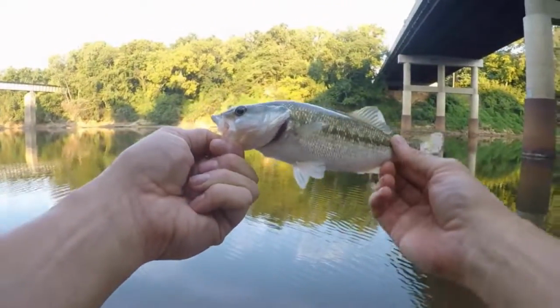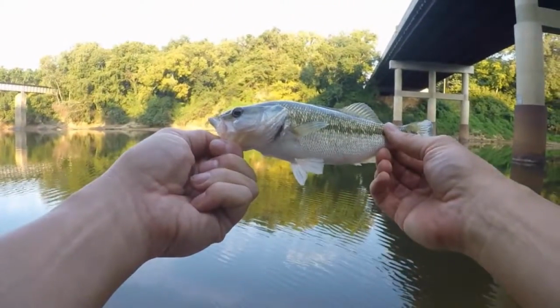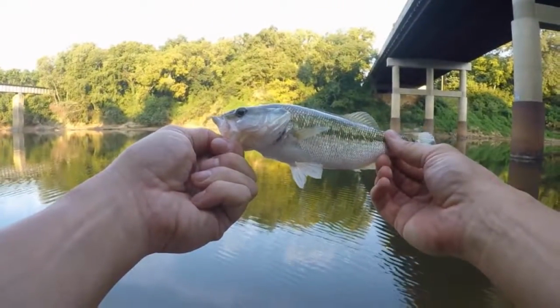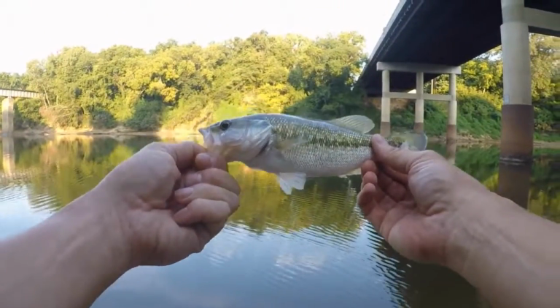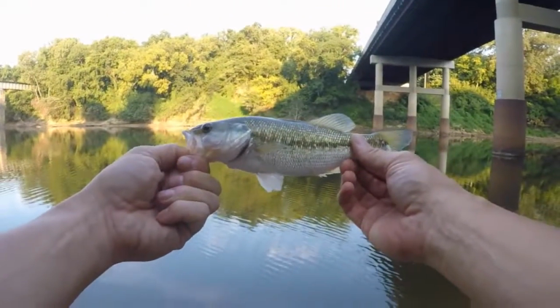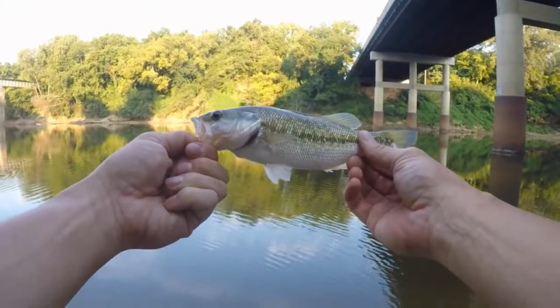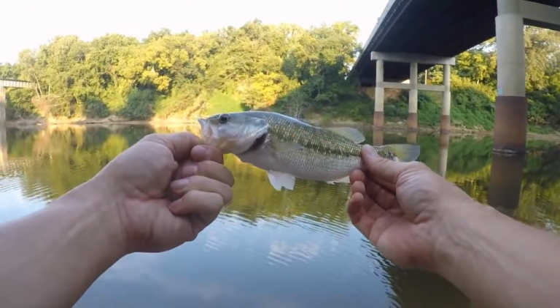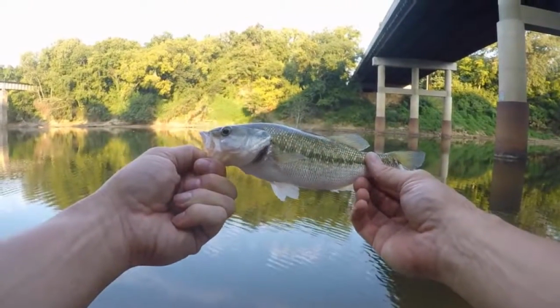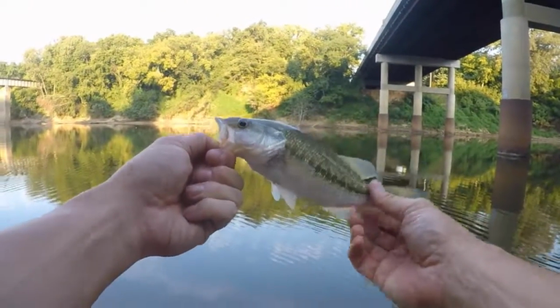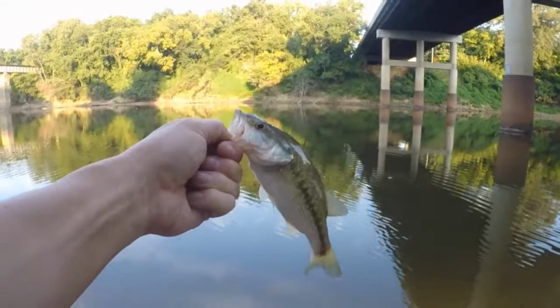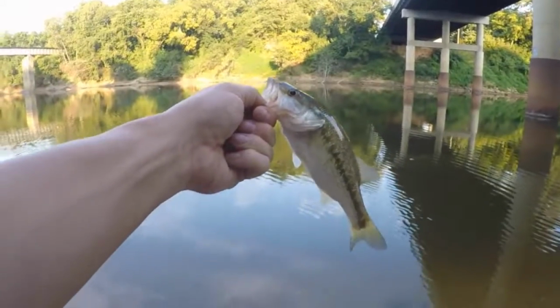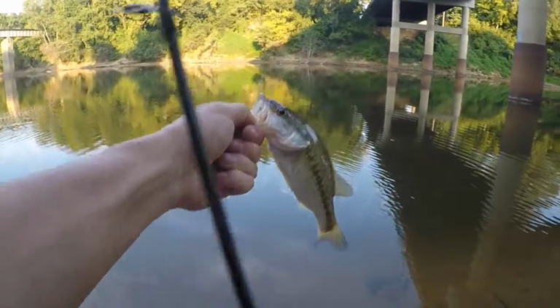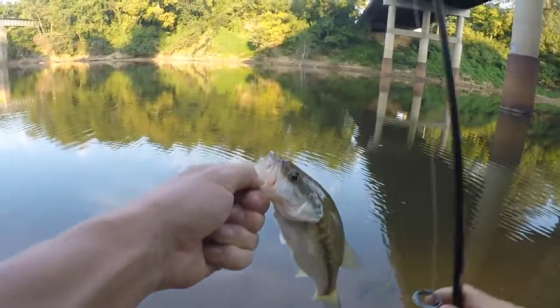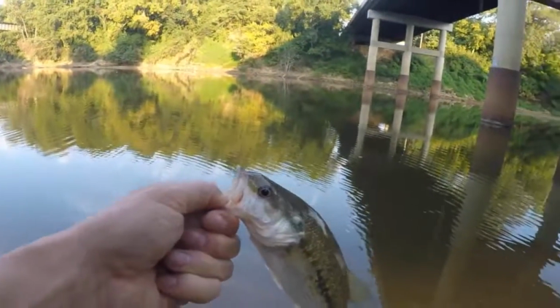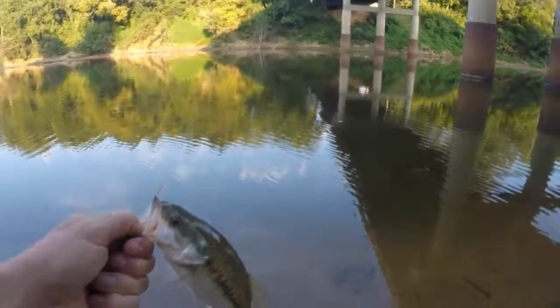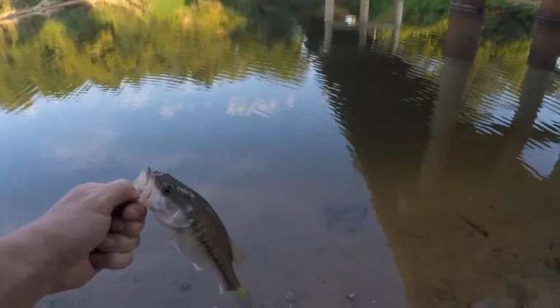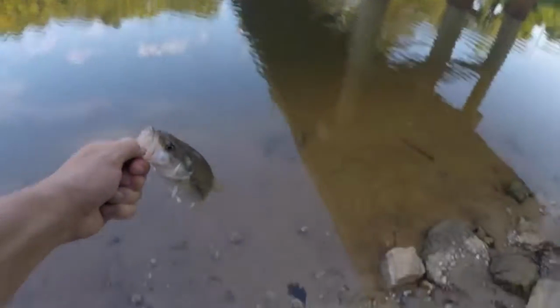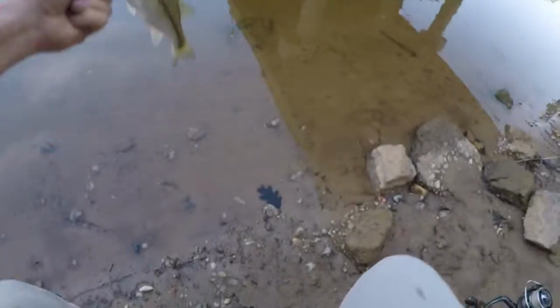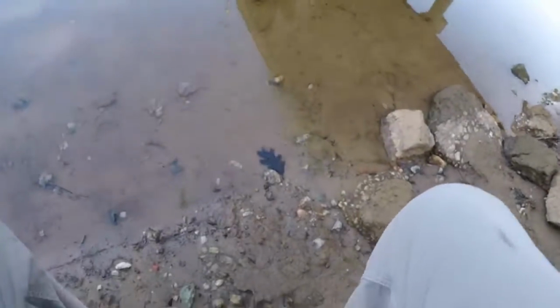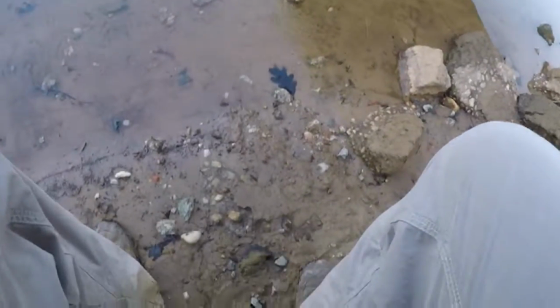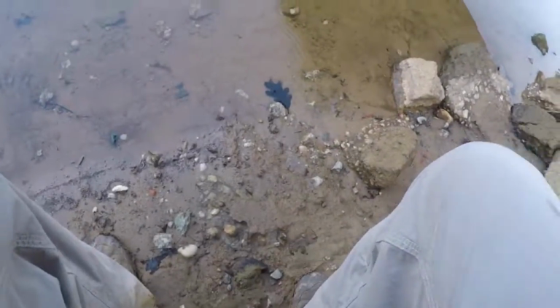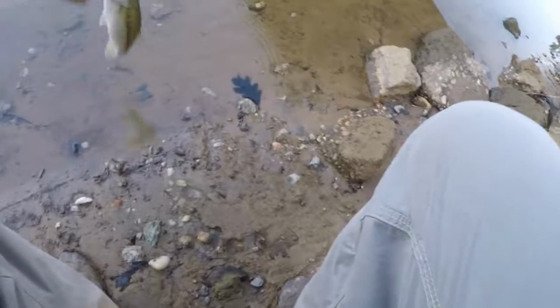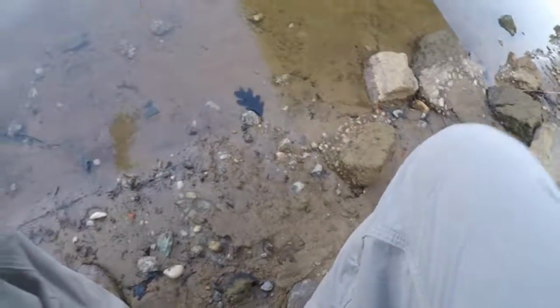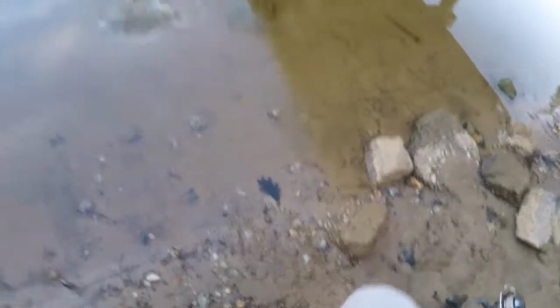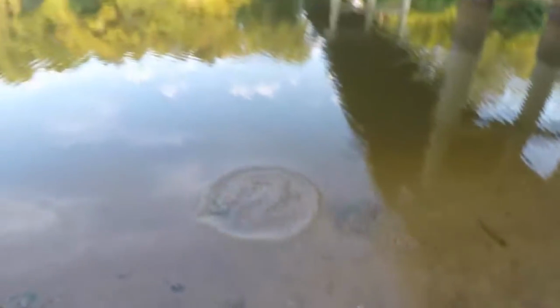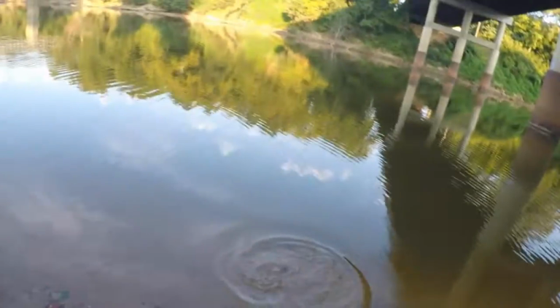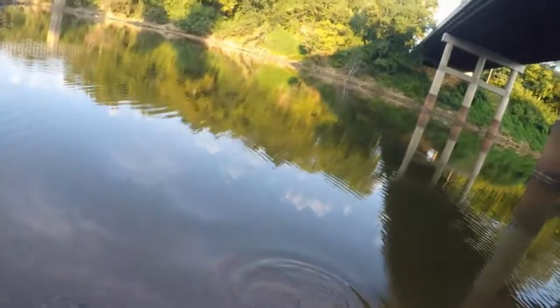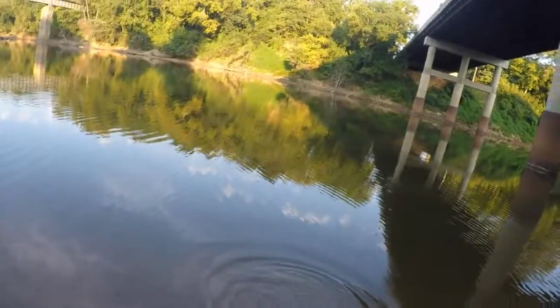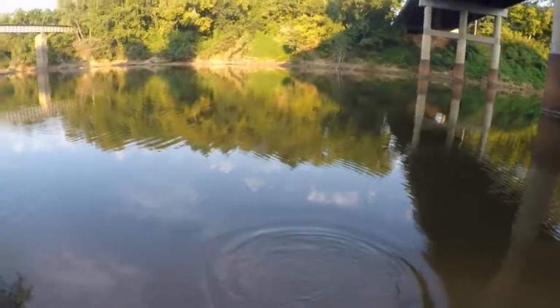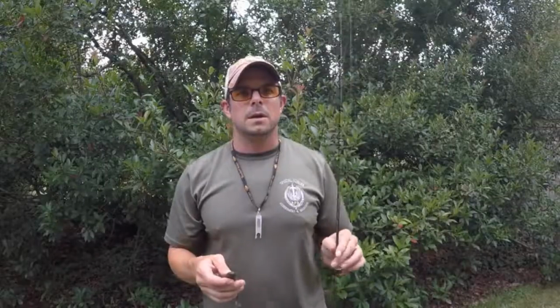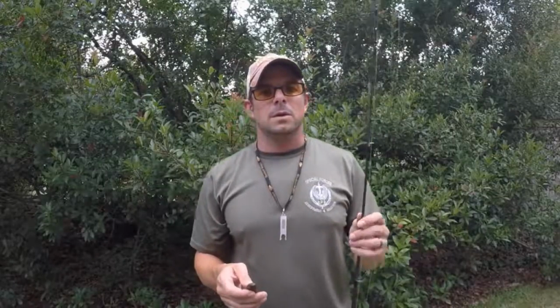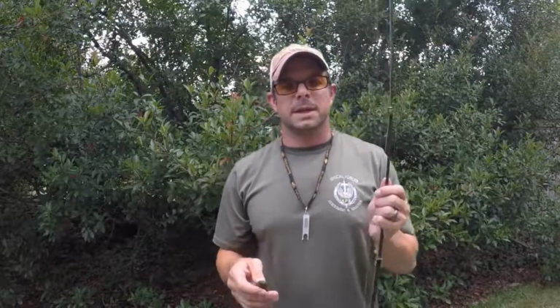Probably a quarter pound, half pound maybe. But hey, got him. He hit it once before. Thanks, buddy.